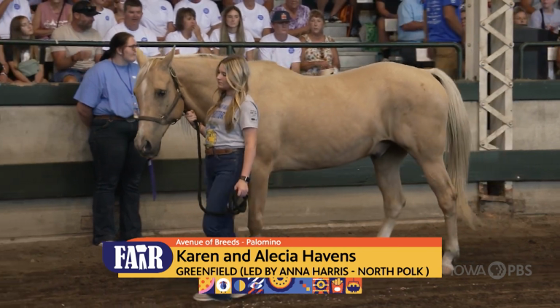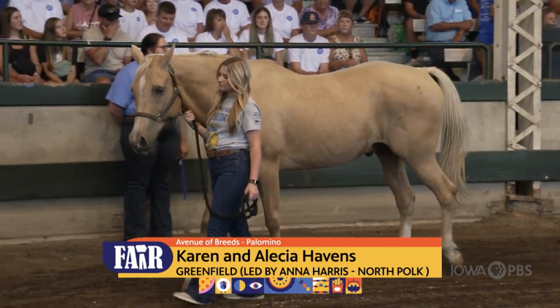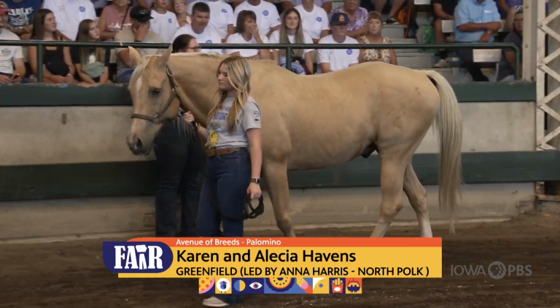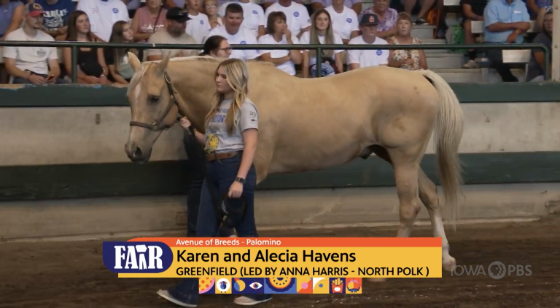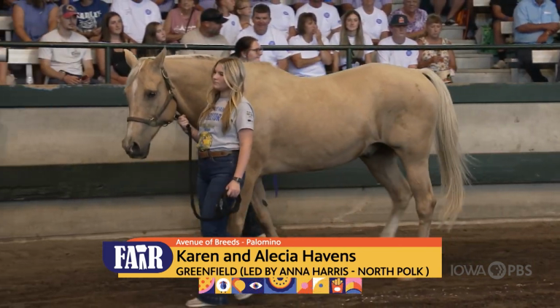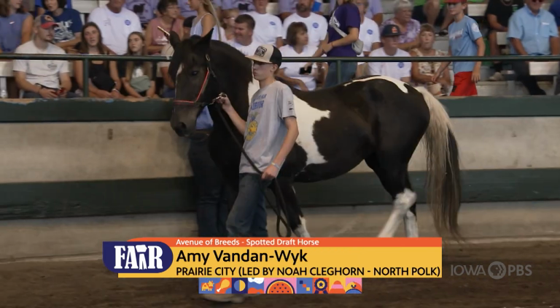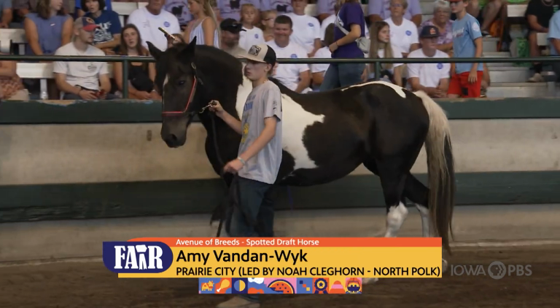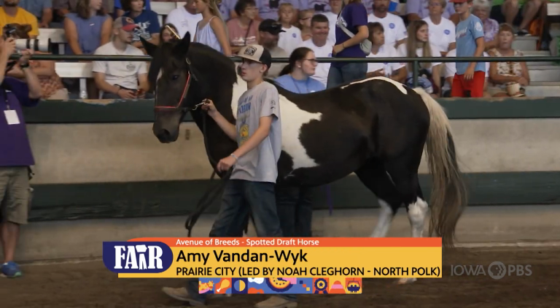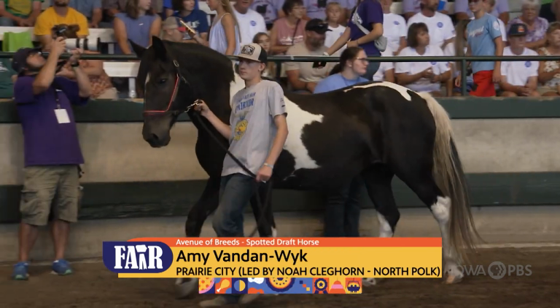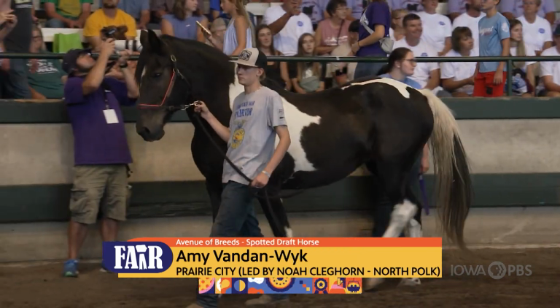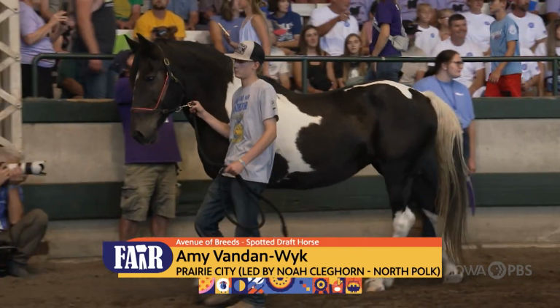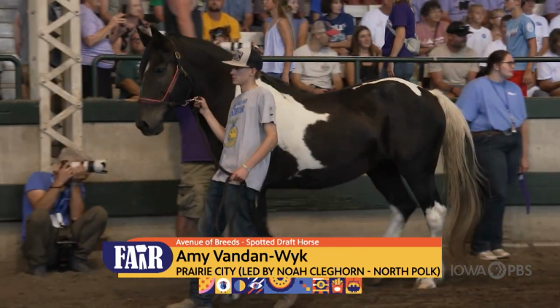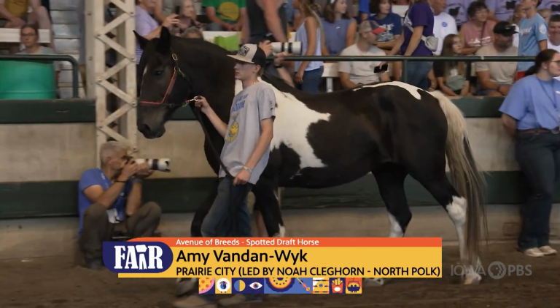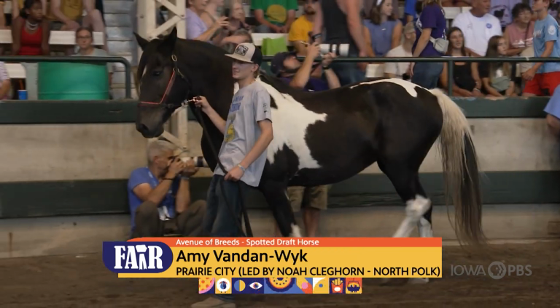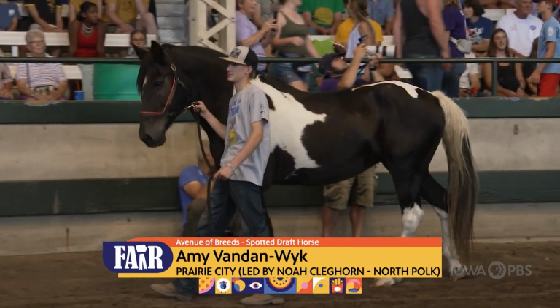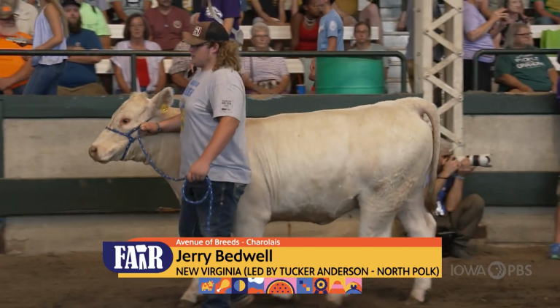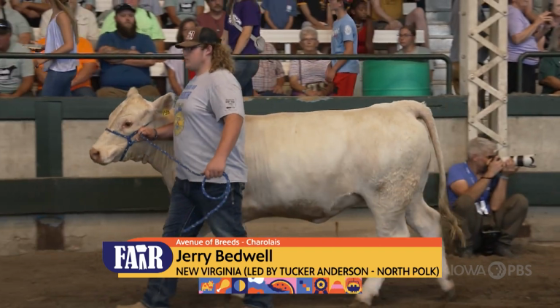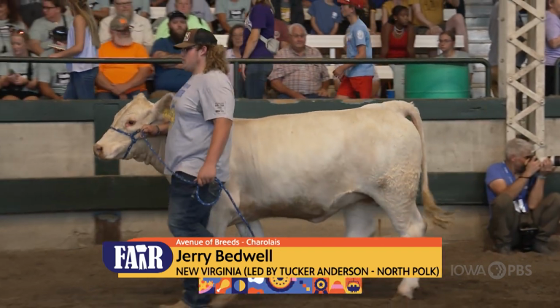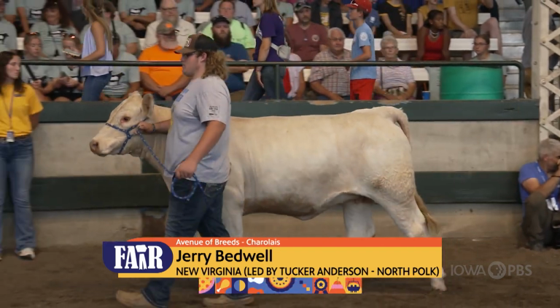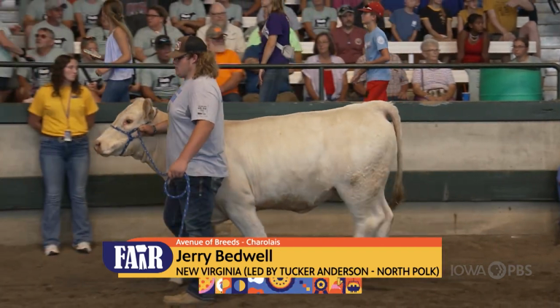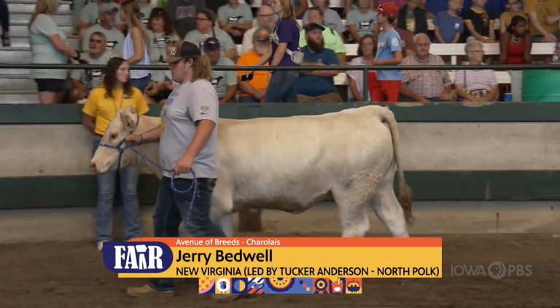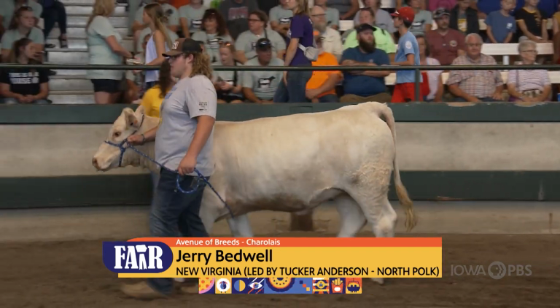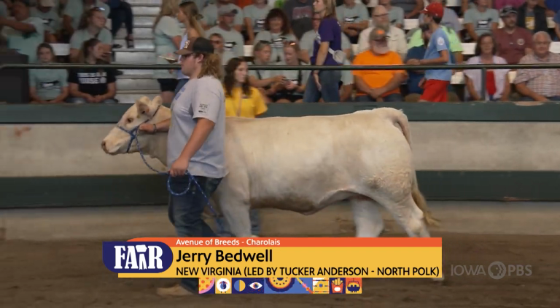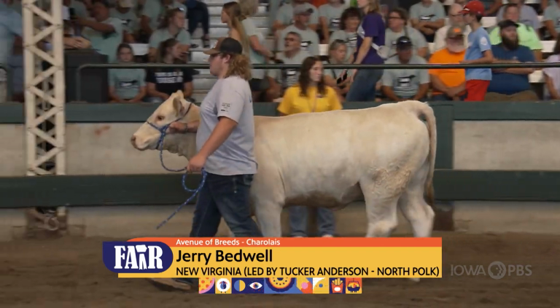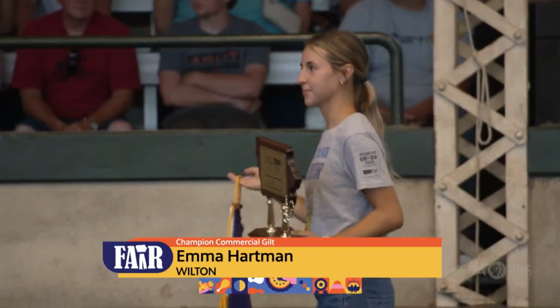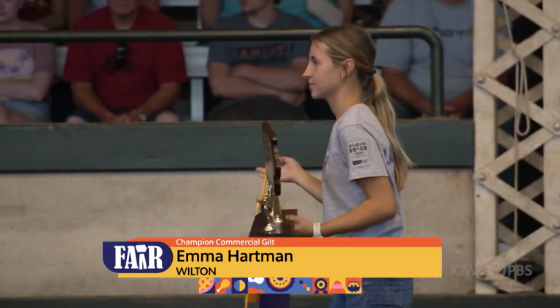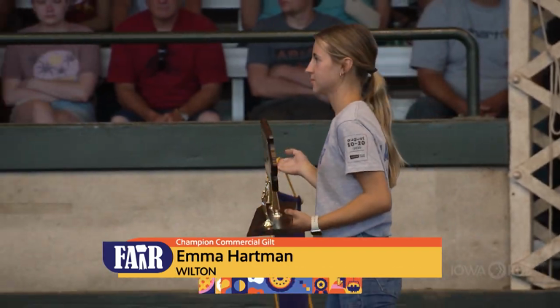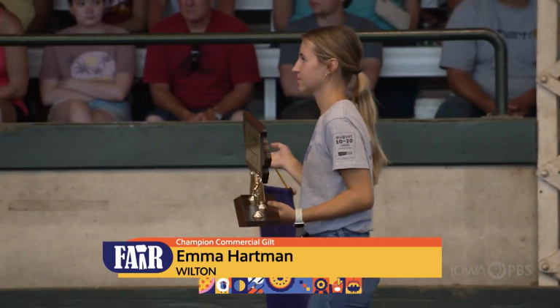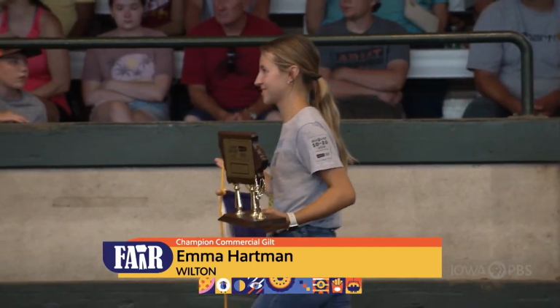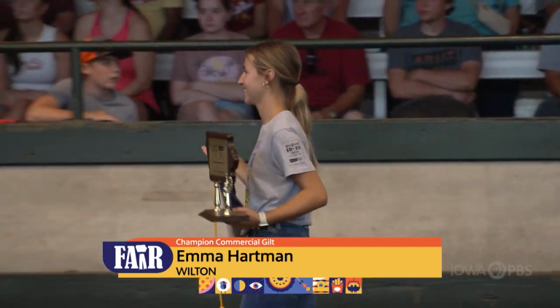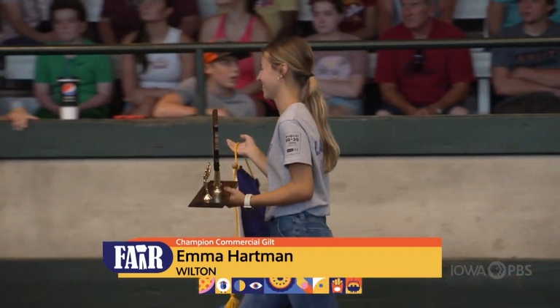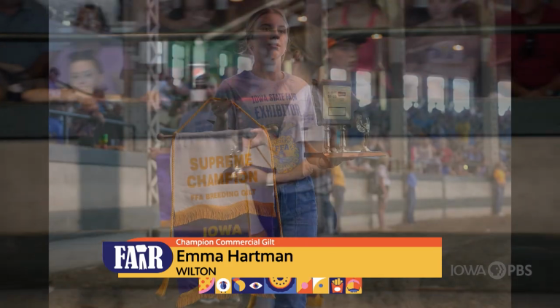The Avenue of Breeds is celebrating its 45th year at the fair. The North Polk FFA Chapter at Allemann, which is responsible for this exhibit, has over 85 animals on display.